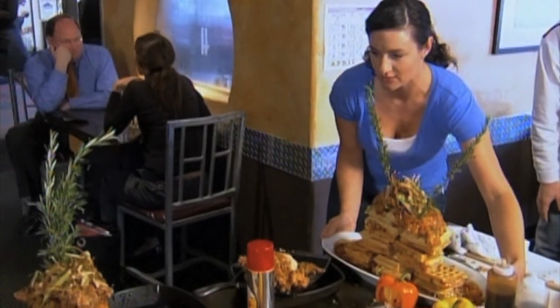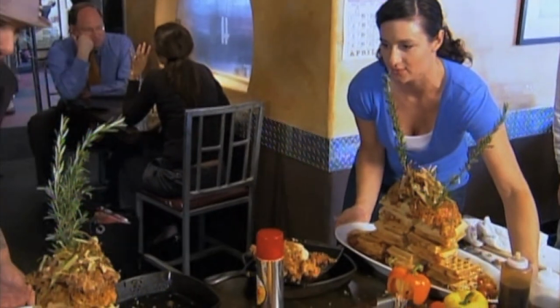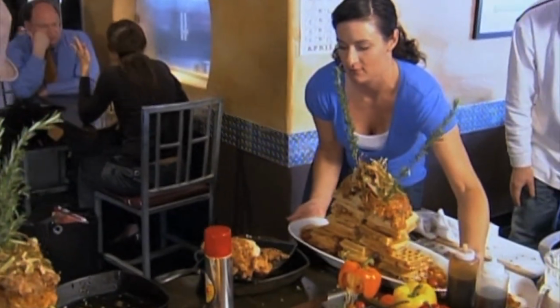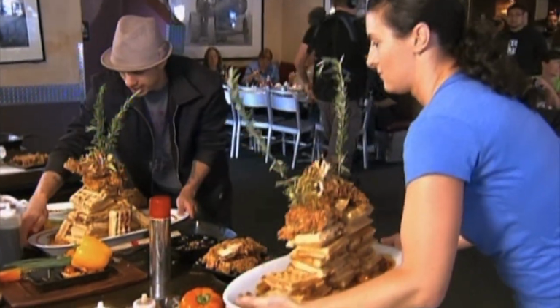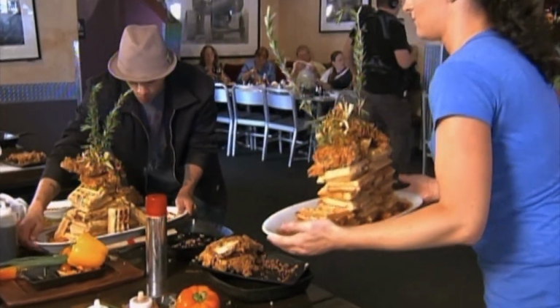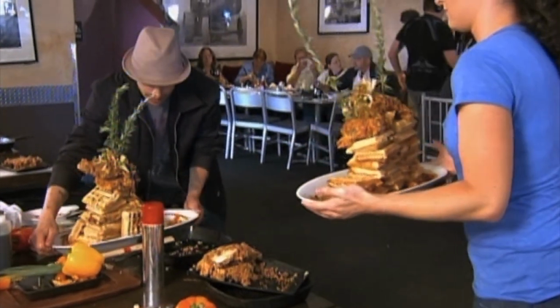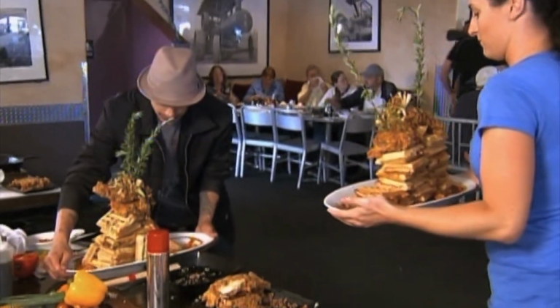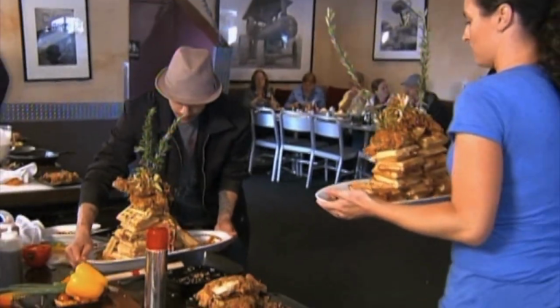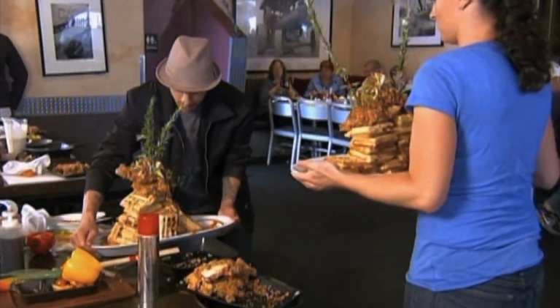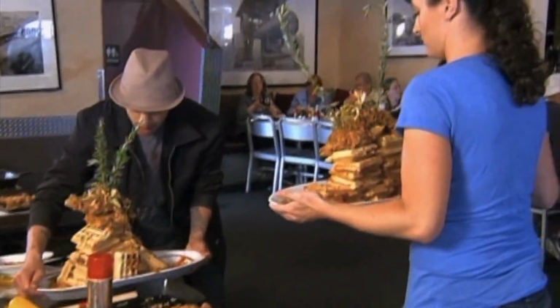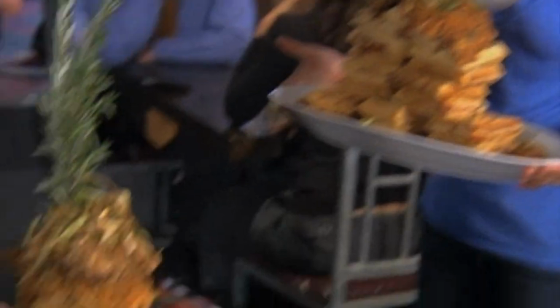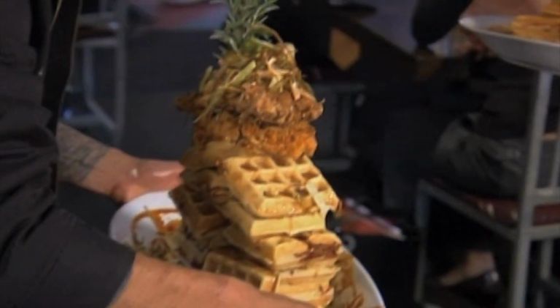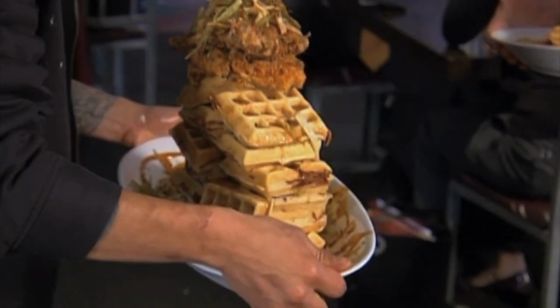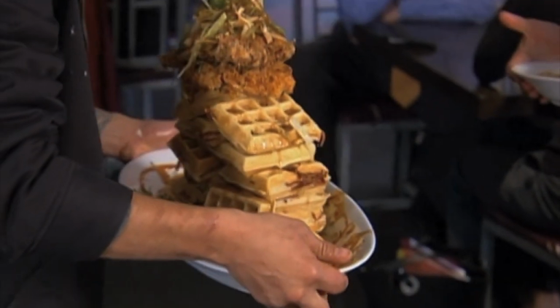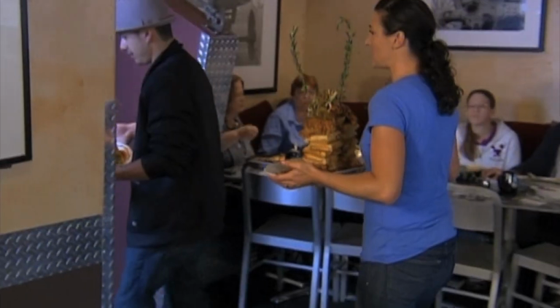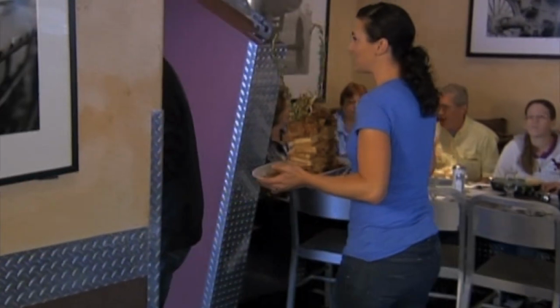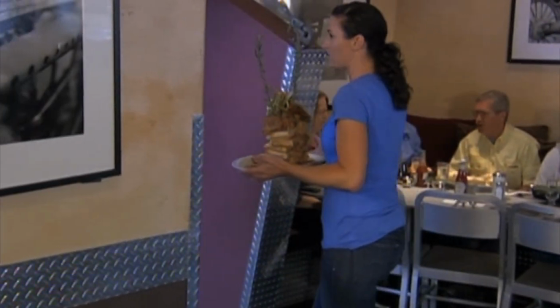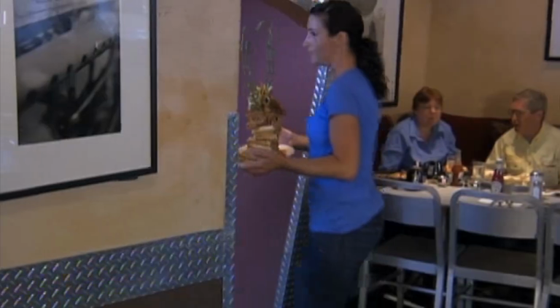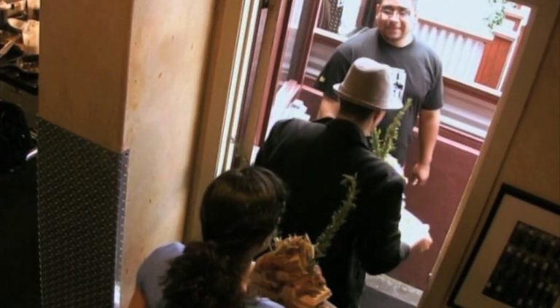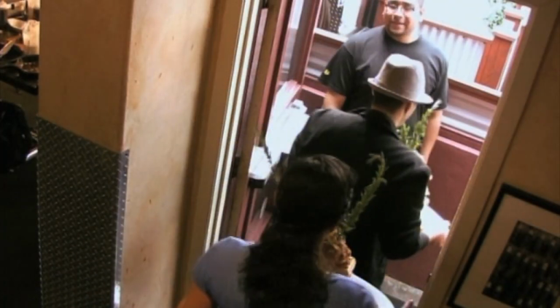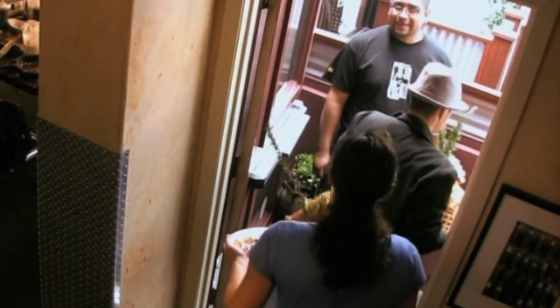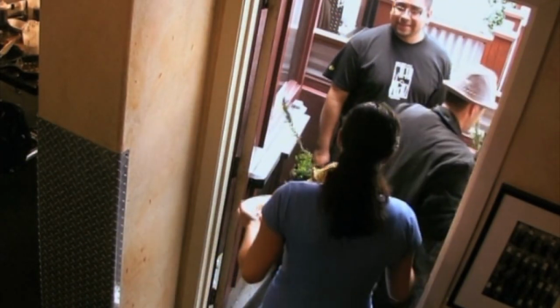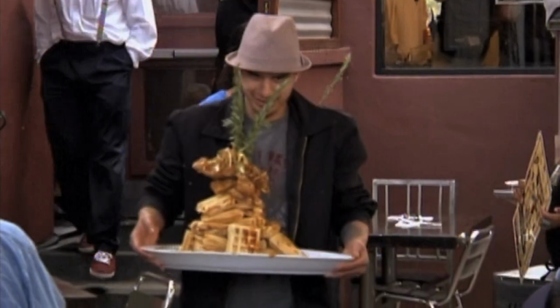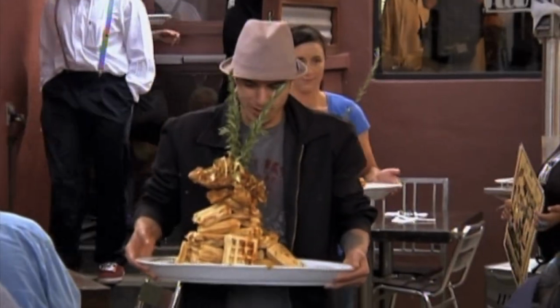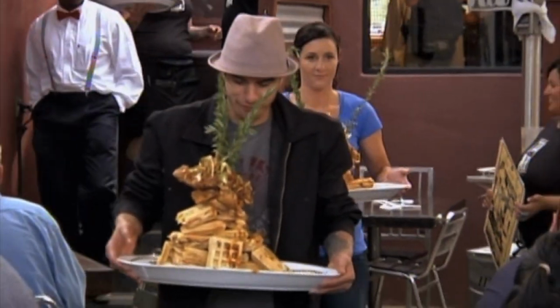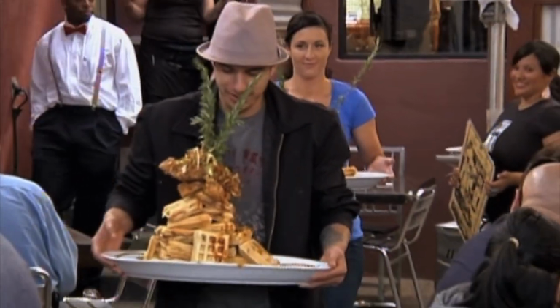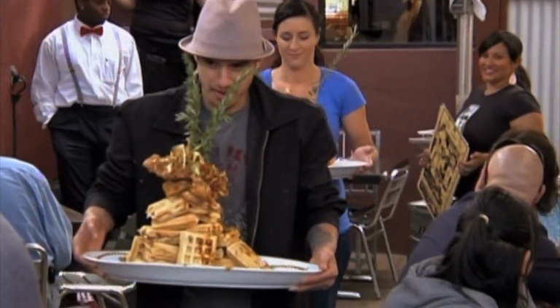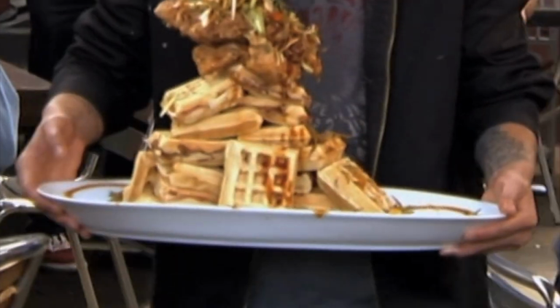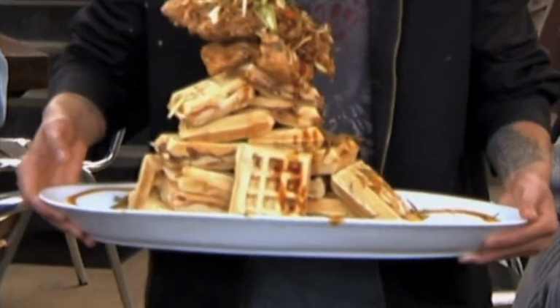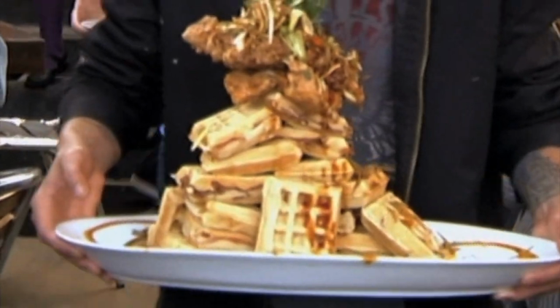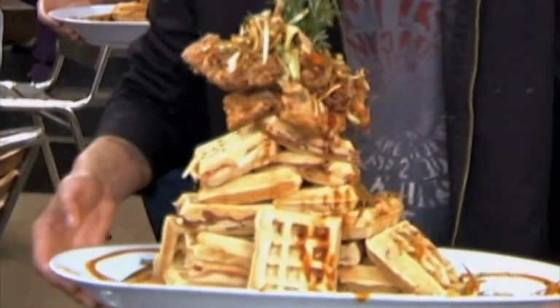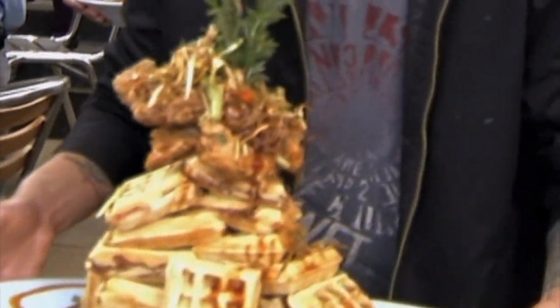We get our stacks in place. They're somewhat teetering, but I don't know how much more solid they can be. Nice and easy, don't let it fall. This is totally gonna fall — let's rush it!